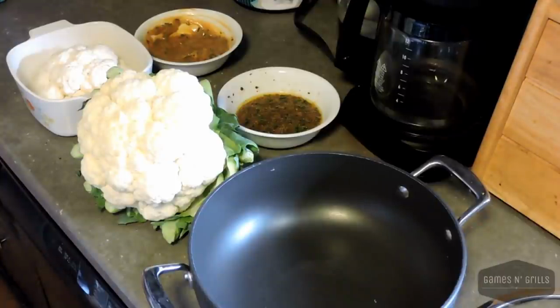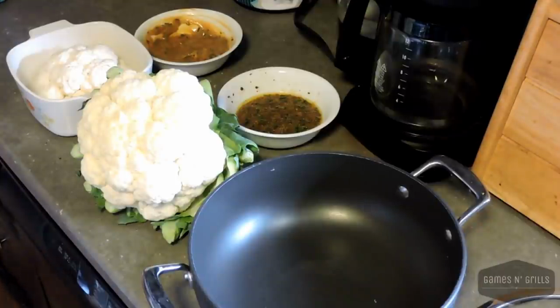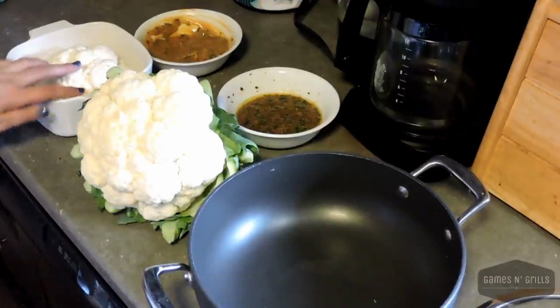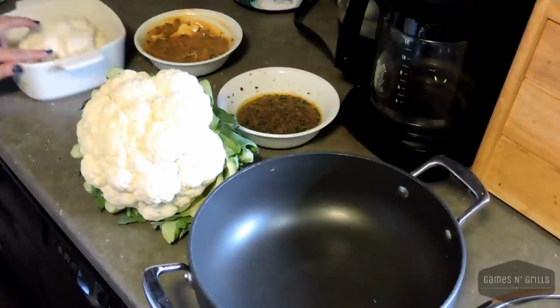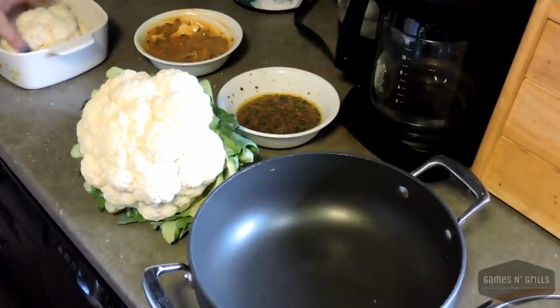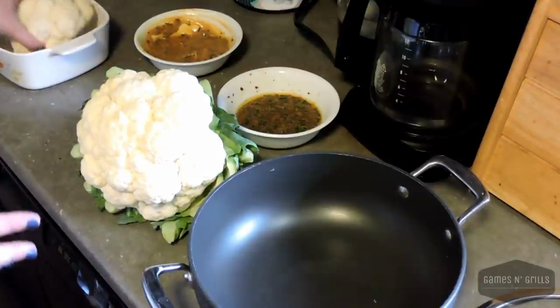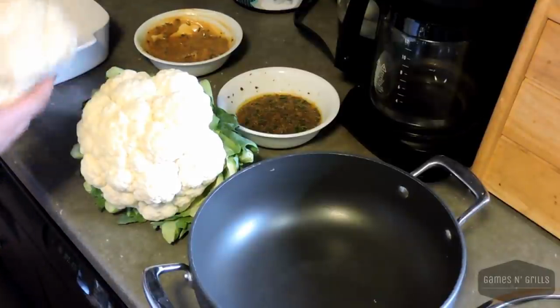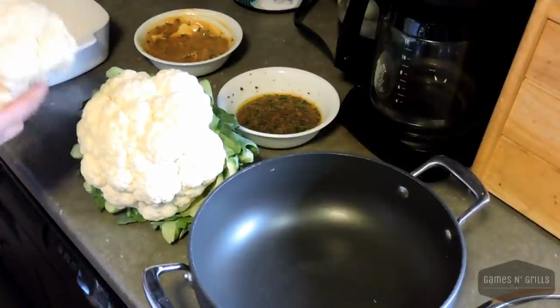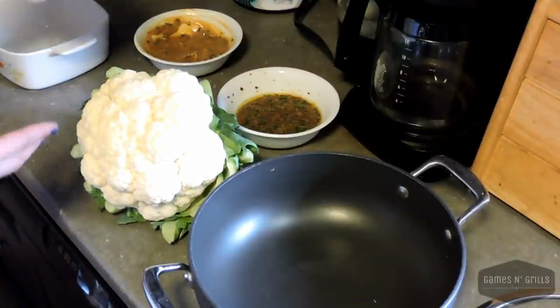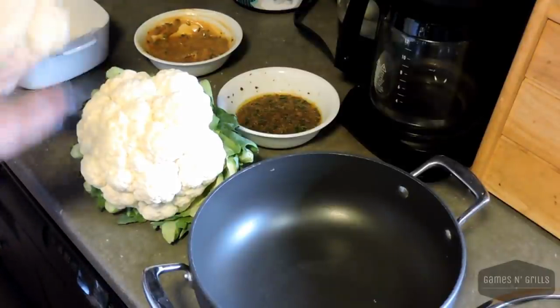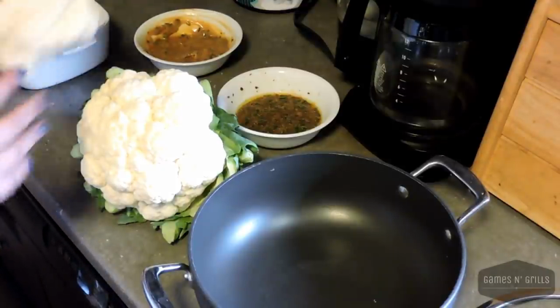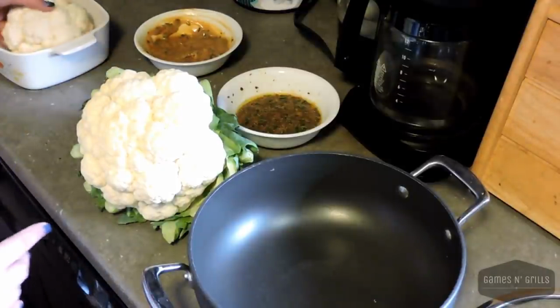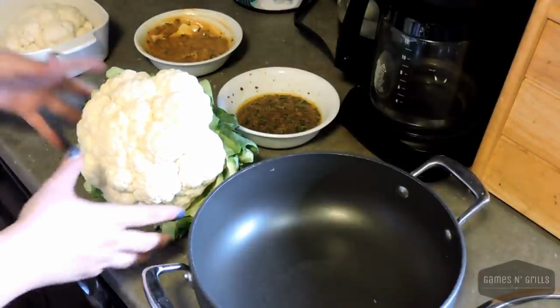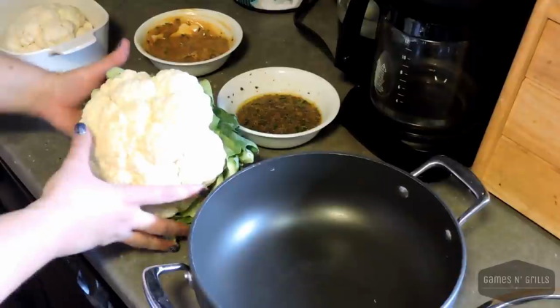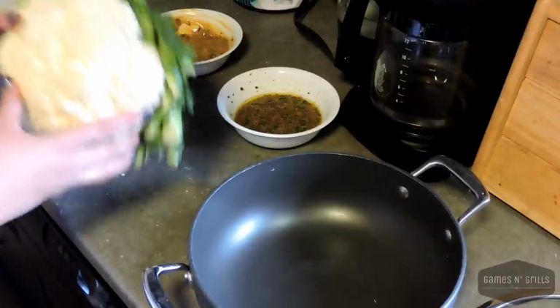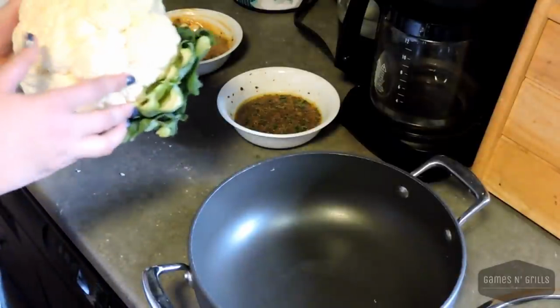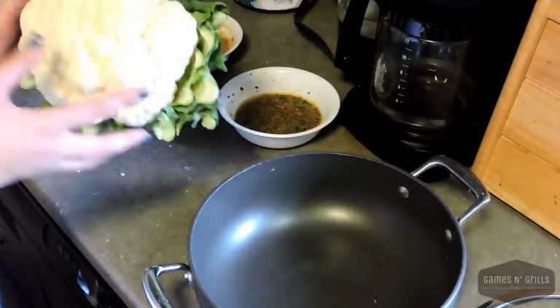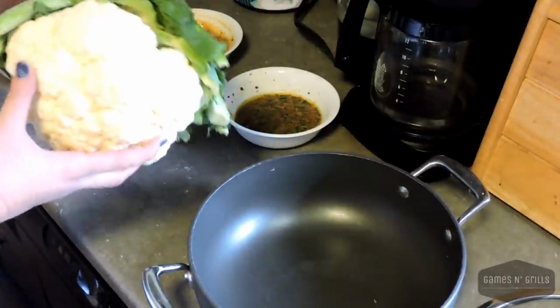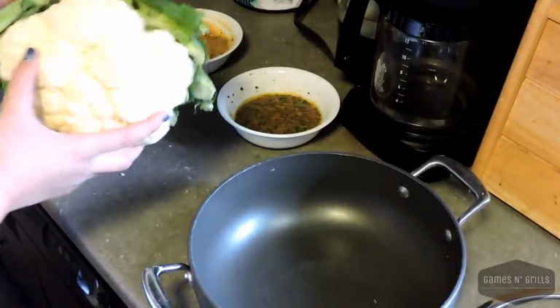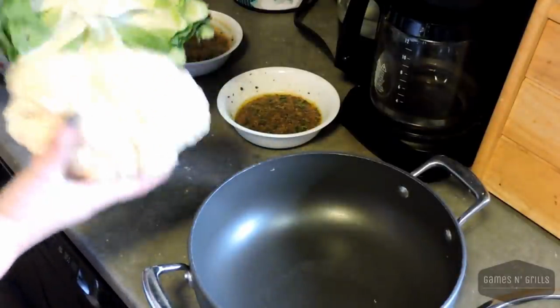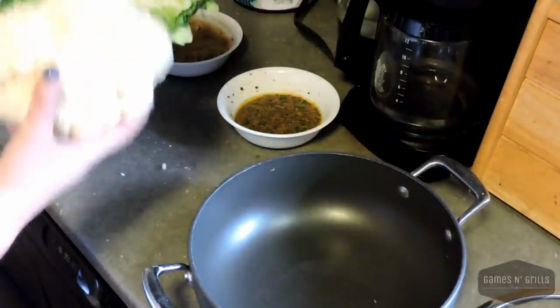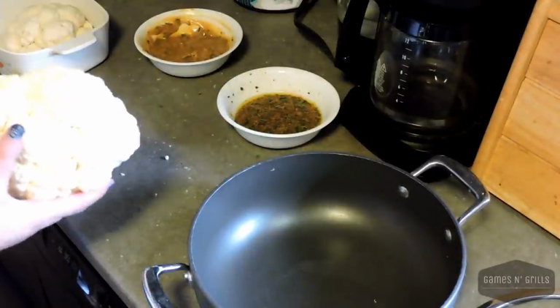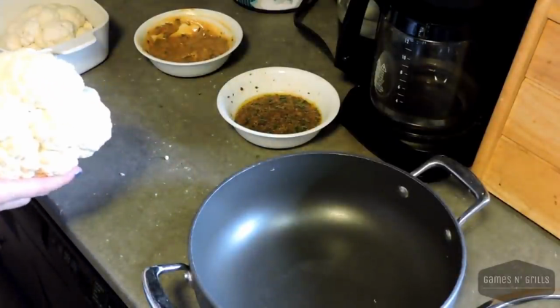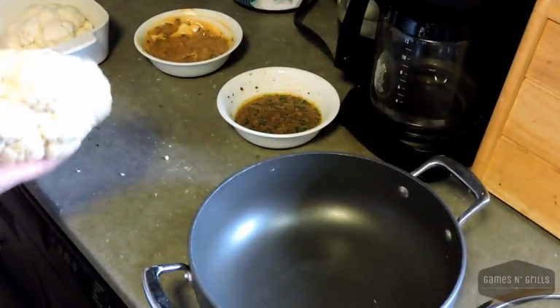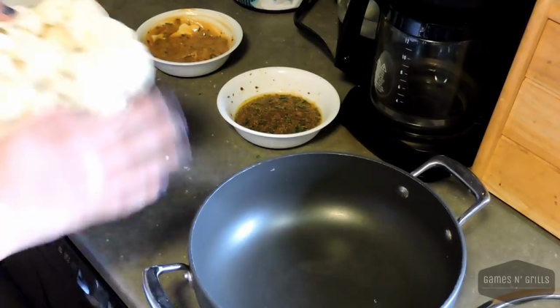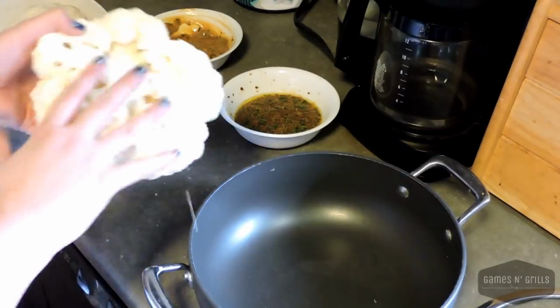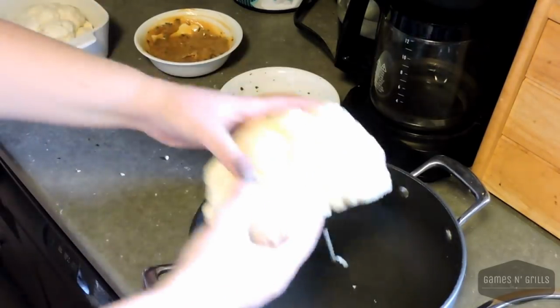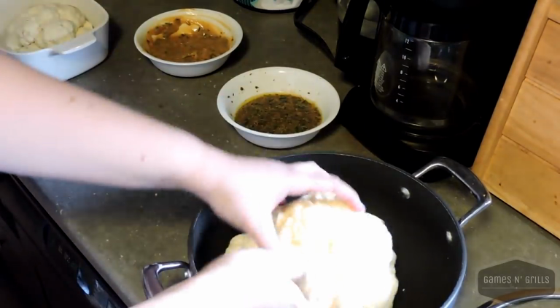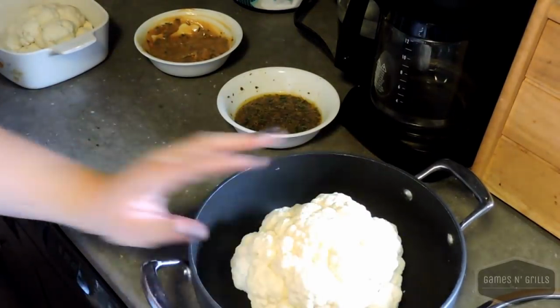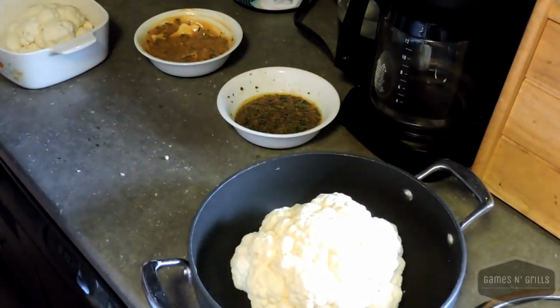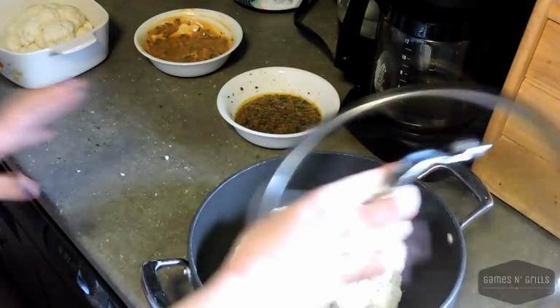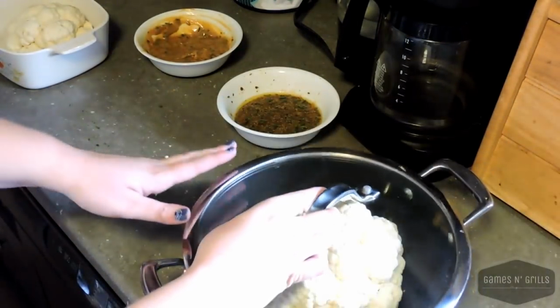To start, I have two cauliflowers — one teeny tiny one and then a bigger one. First thing you do is remove the bottom and cut it down so that it will fit into a pot with a tight-fitting lid.